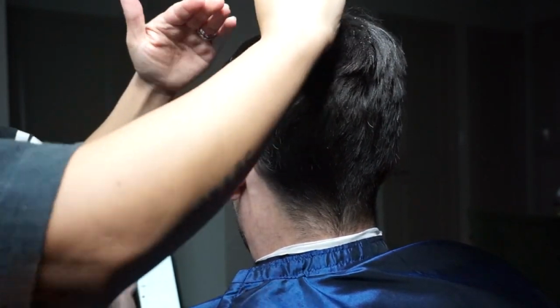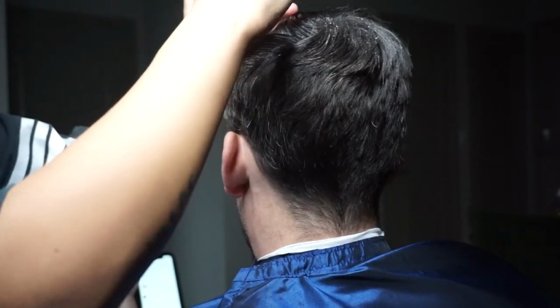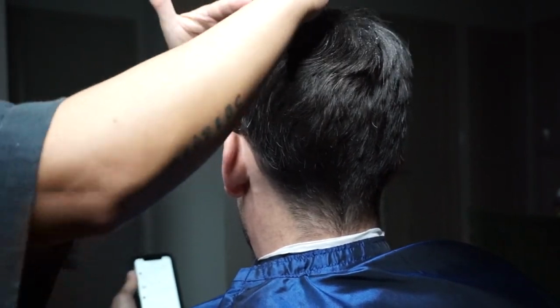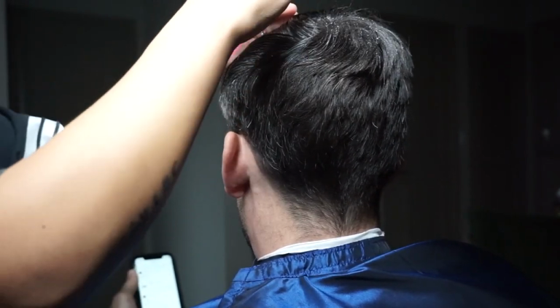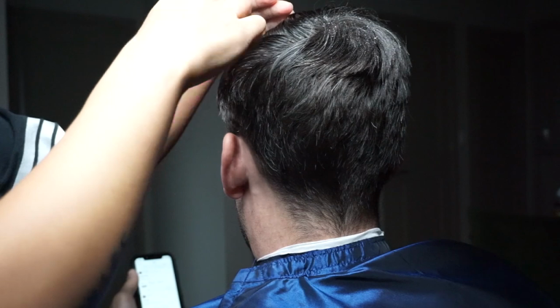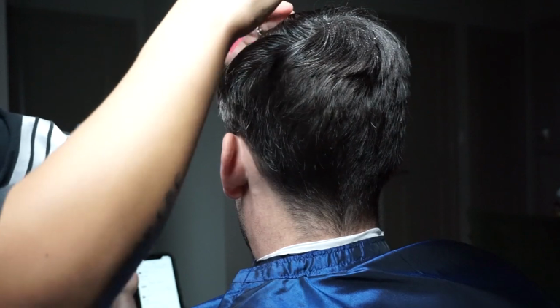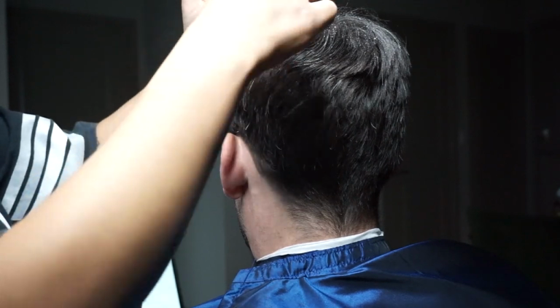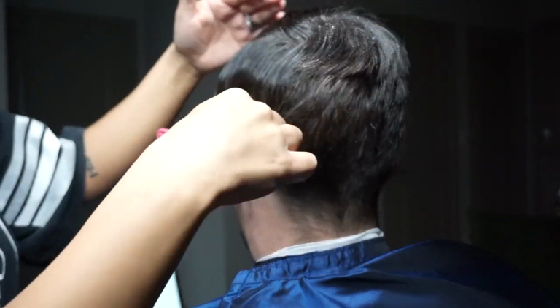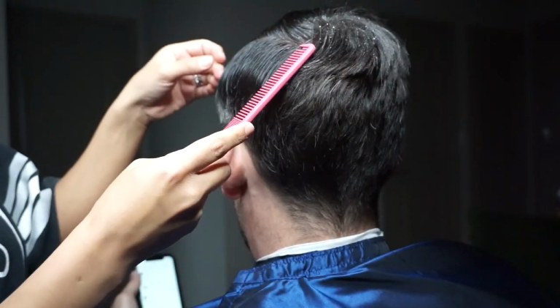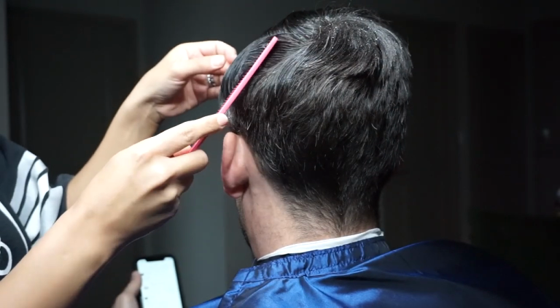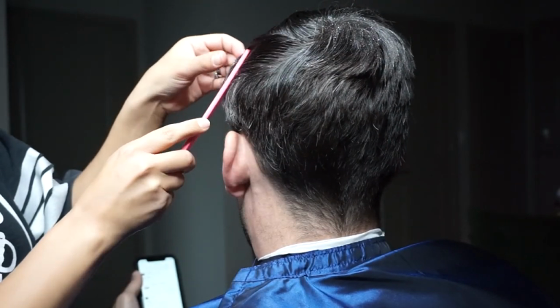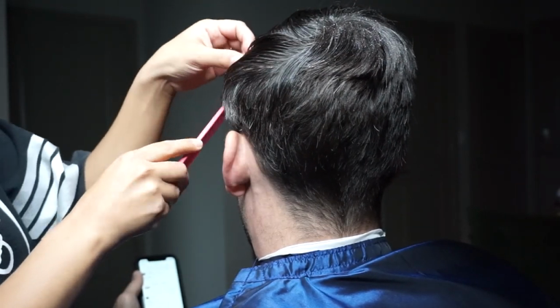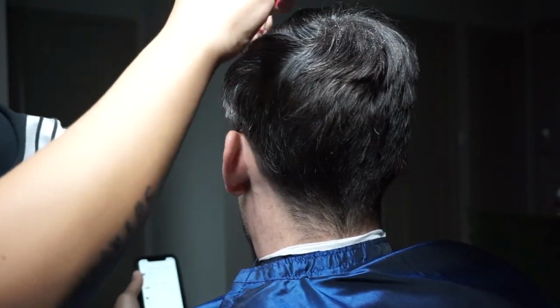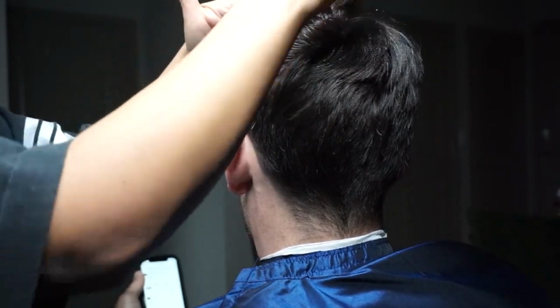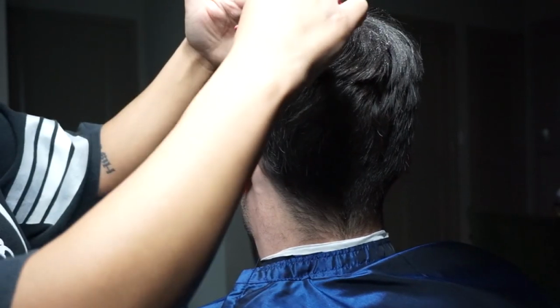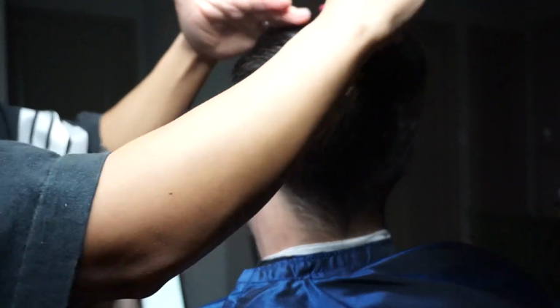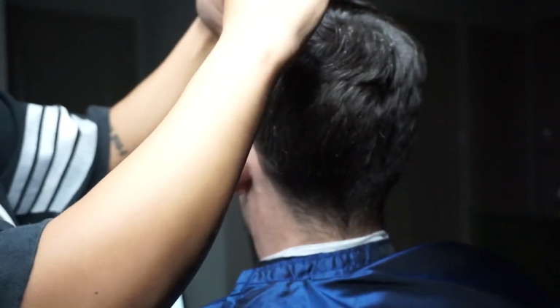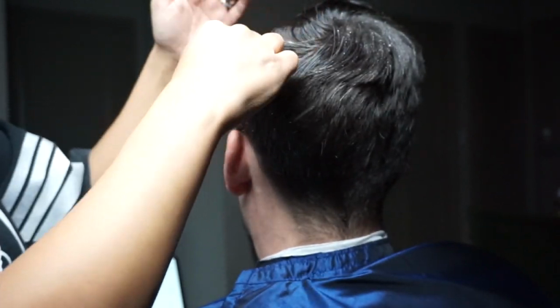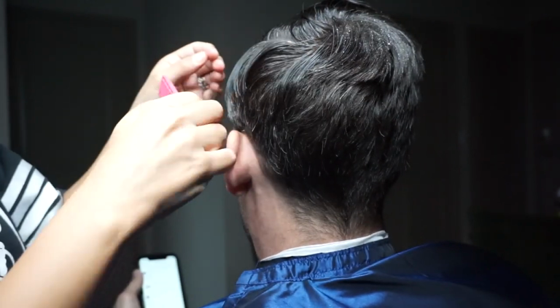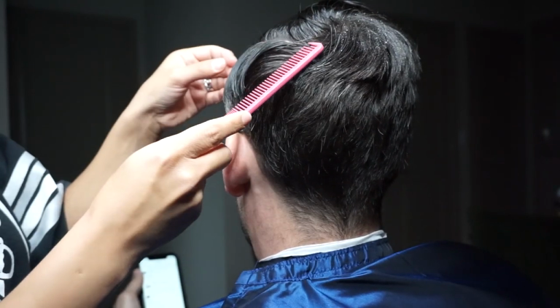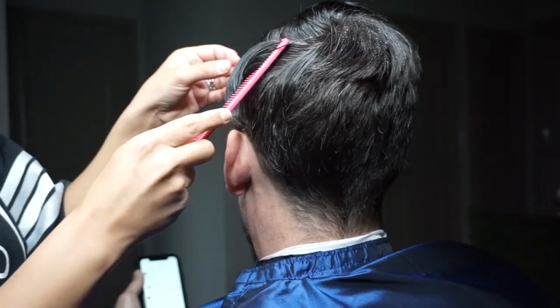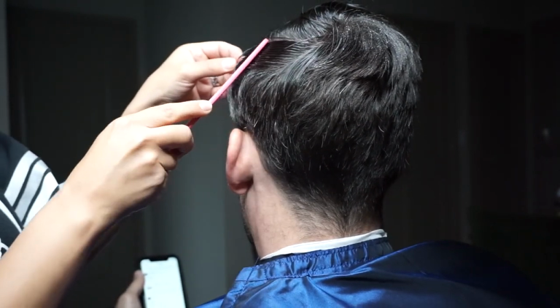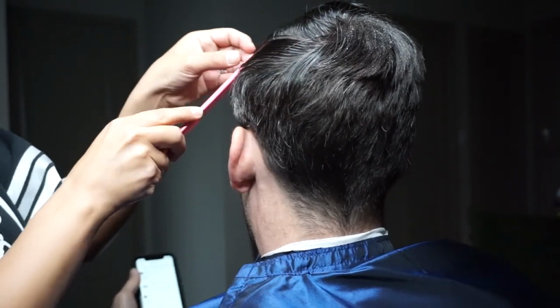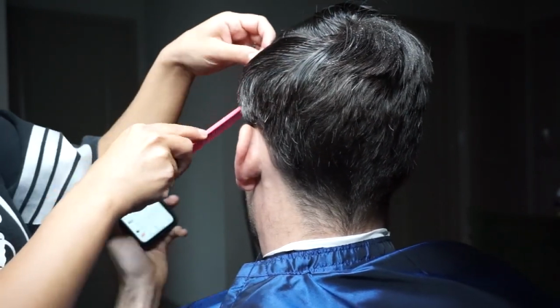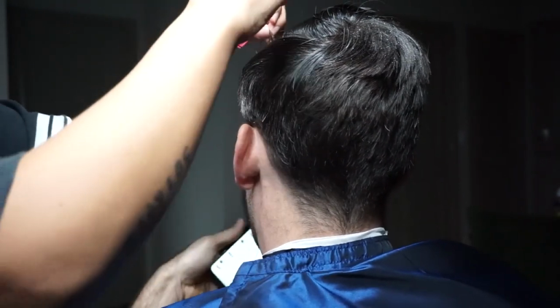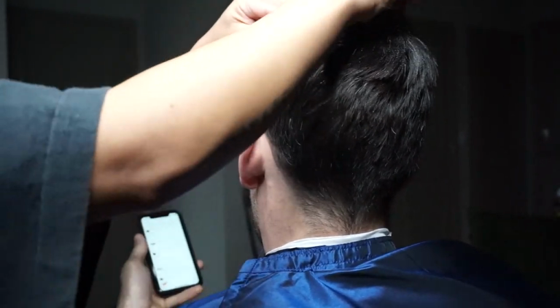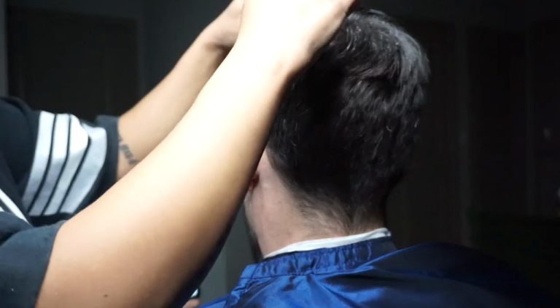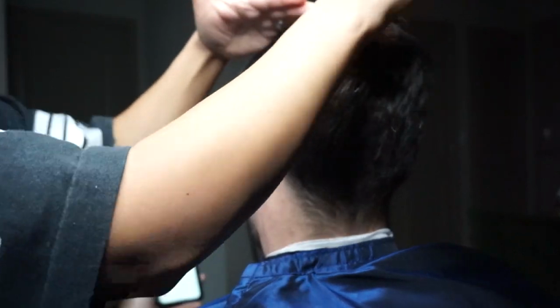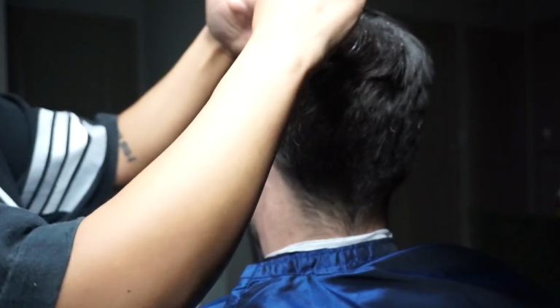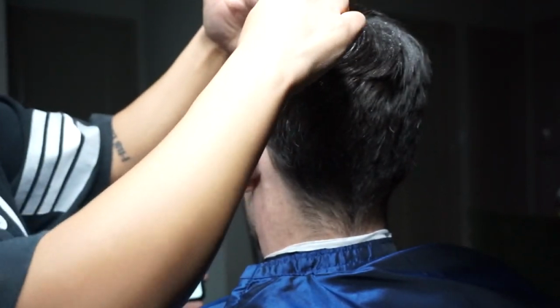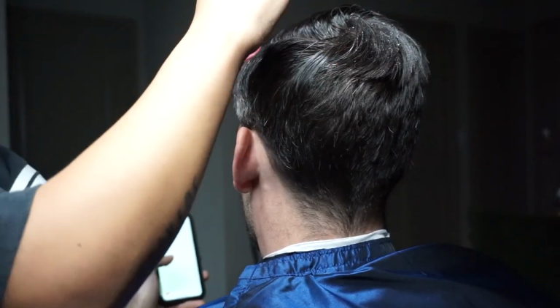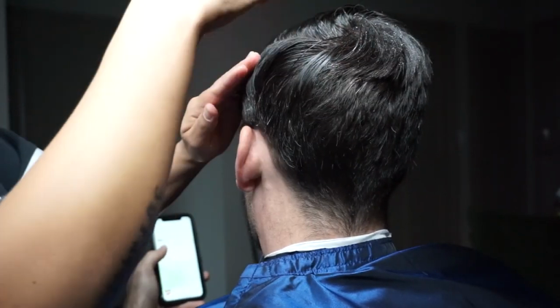For a correct shape, it's important to make sure your part isn't too high or too low. The sides are easier to see where the natural parting should be. I identify a correct part by seeing that the hair is laying nicely without any bending at the root.